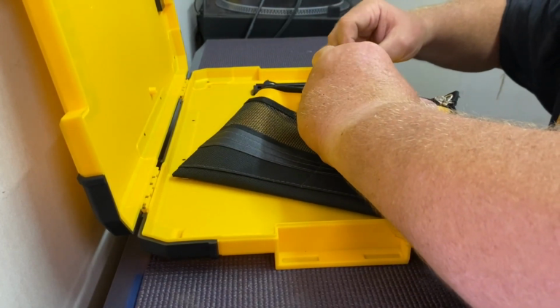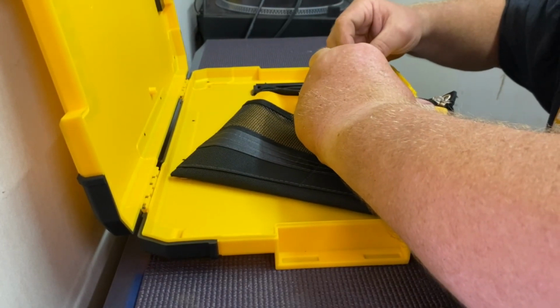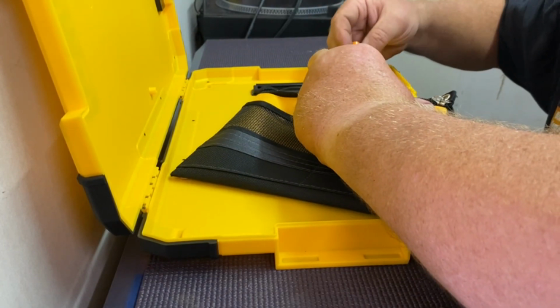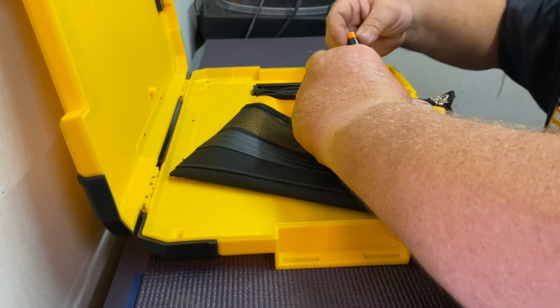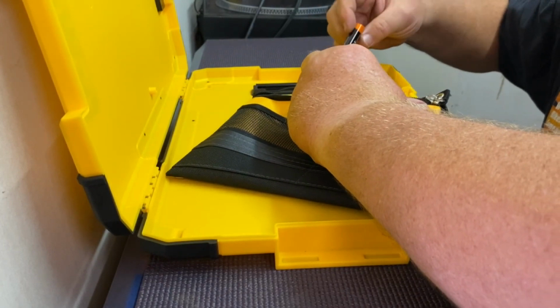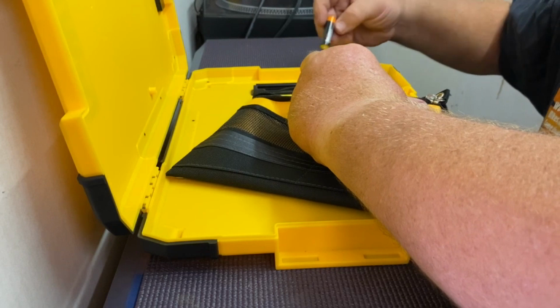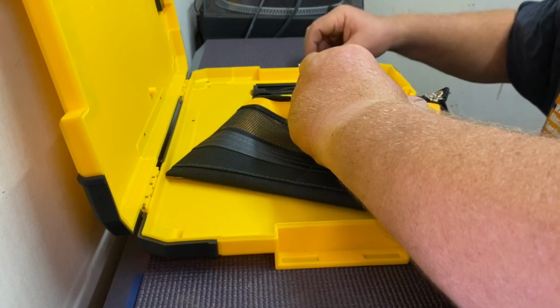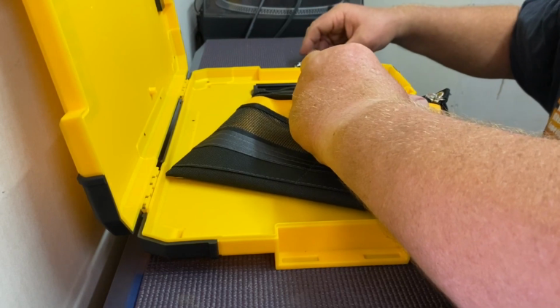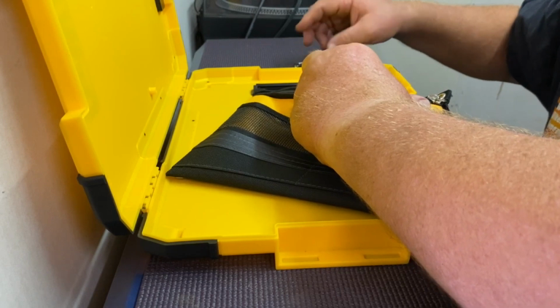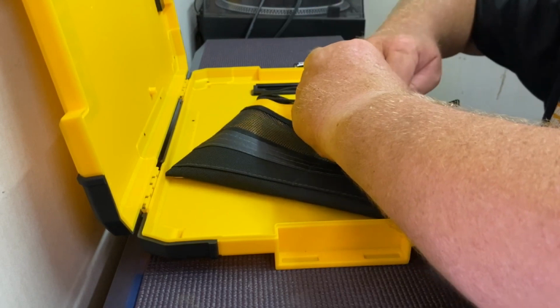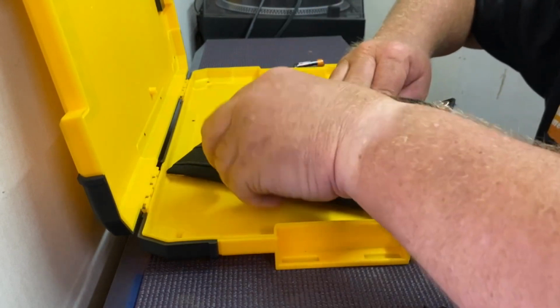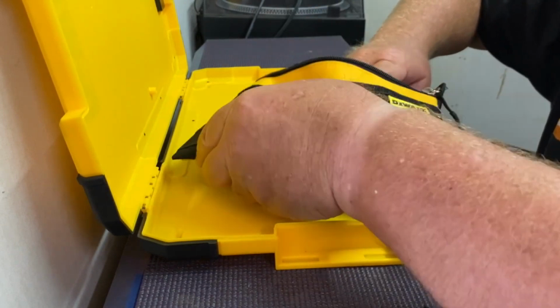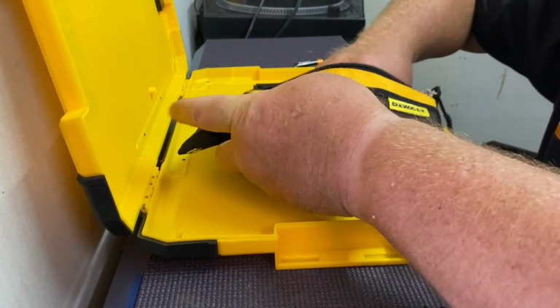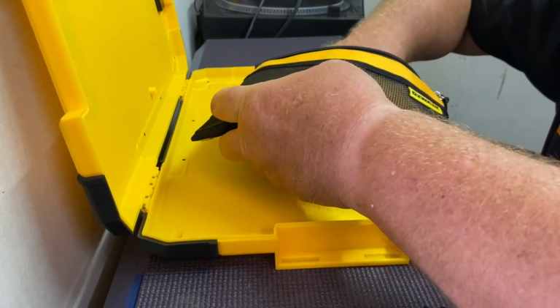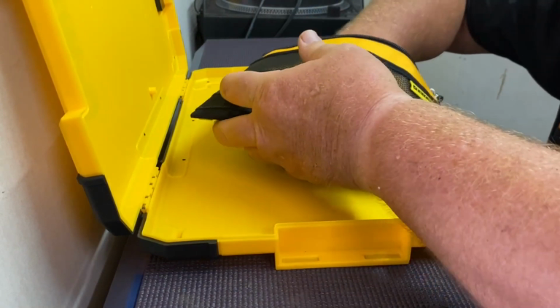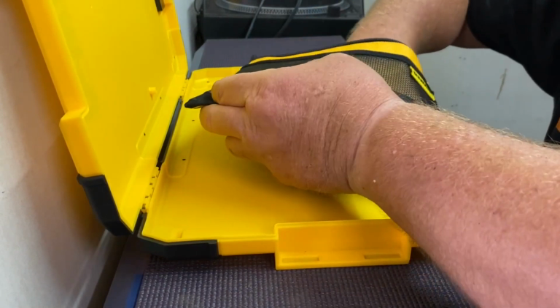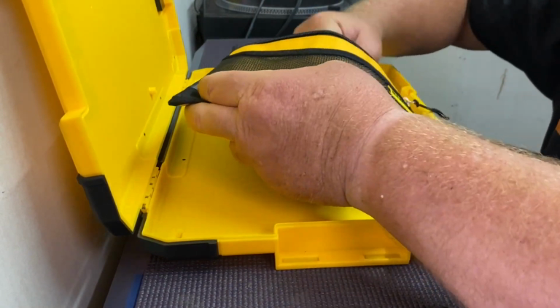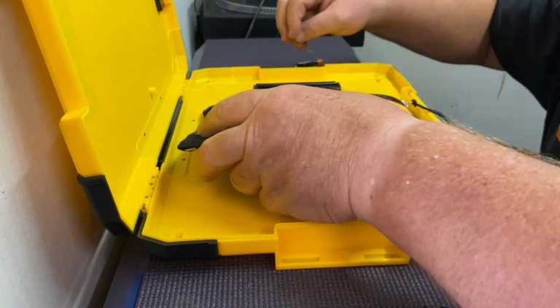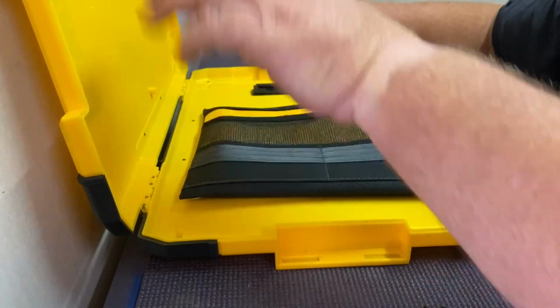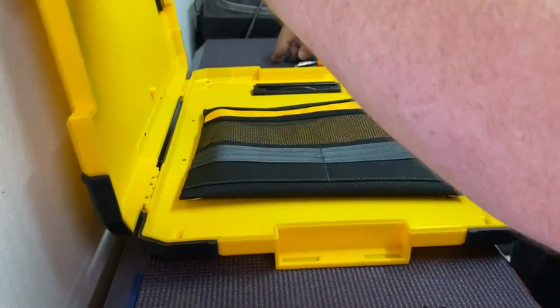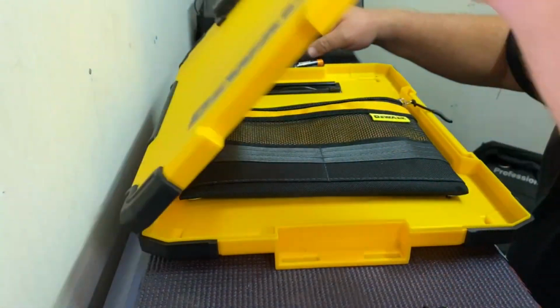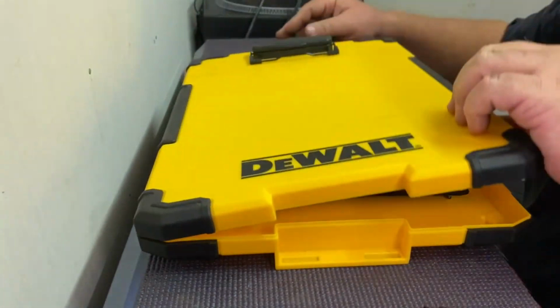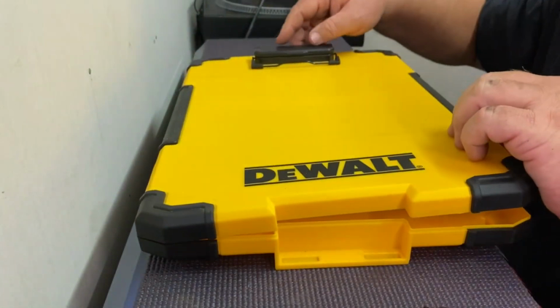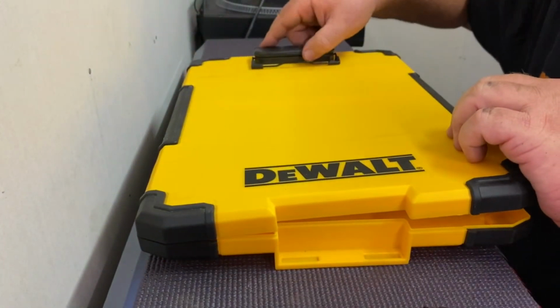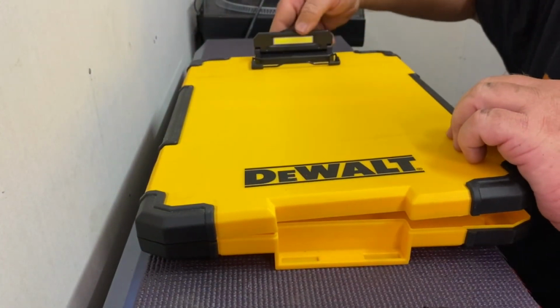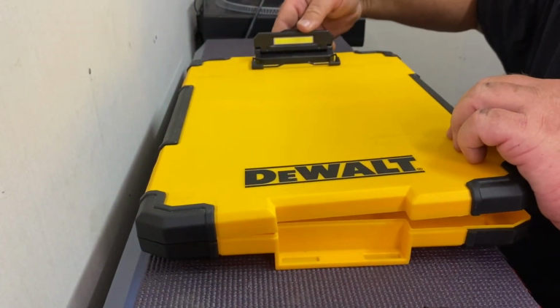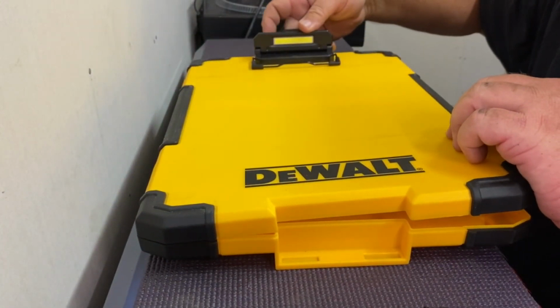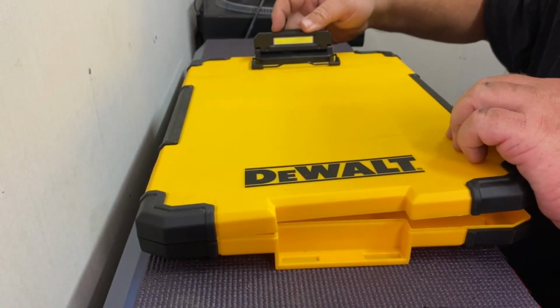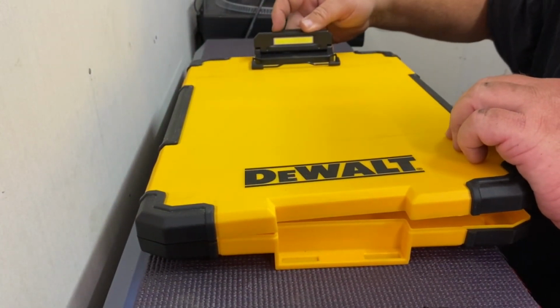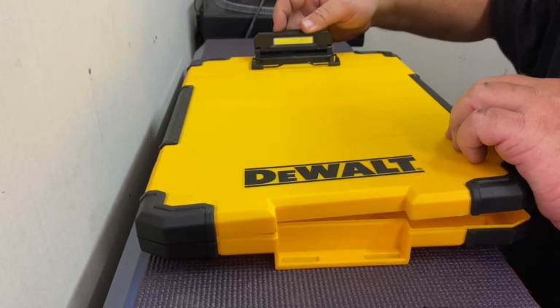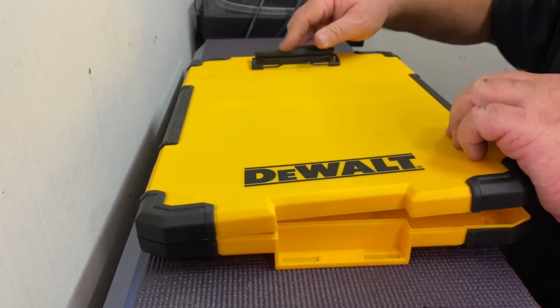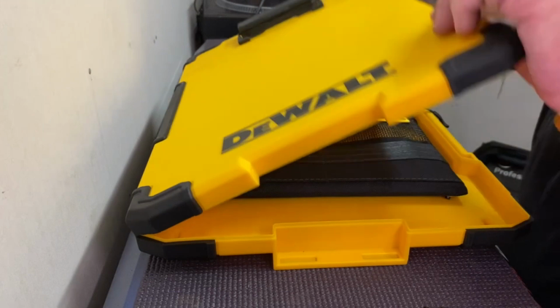And it's got a battery. And then maybe there's a light. Yeah, look, there's a light there. Wow, I didn't even realise that.